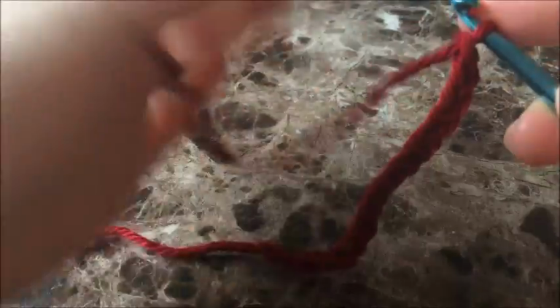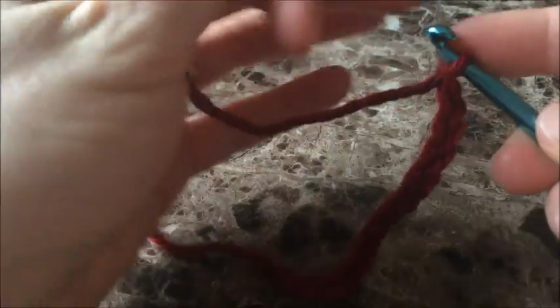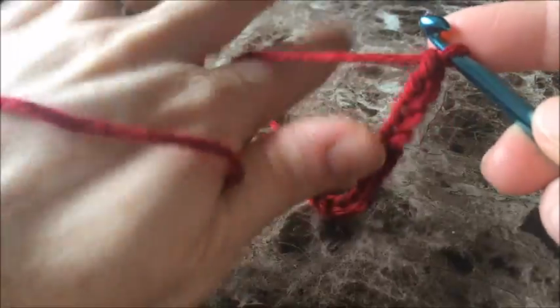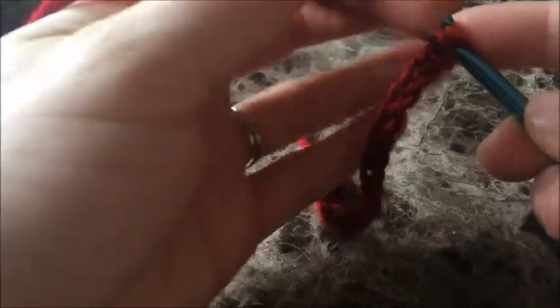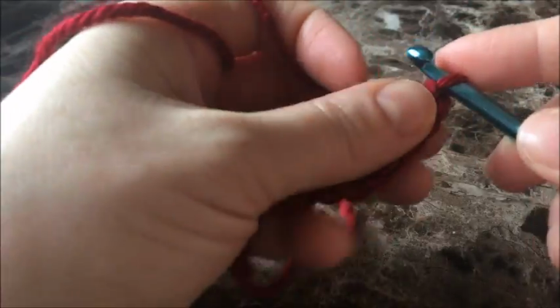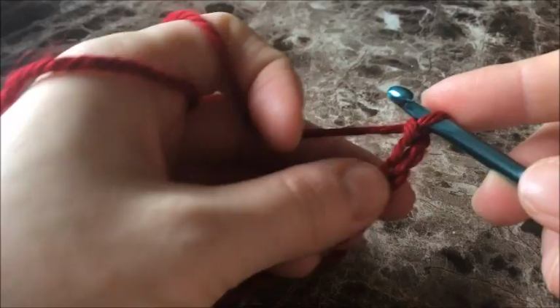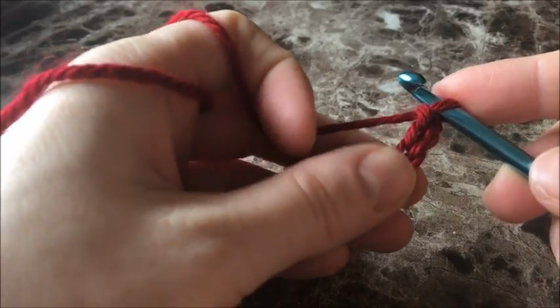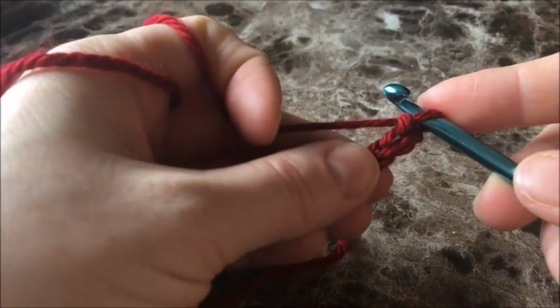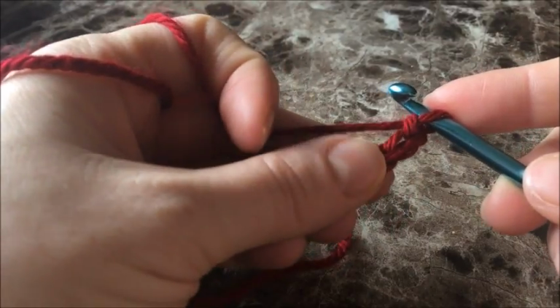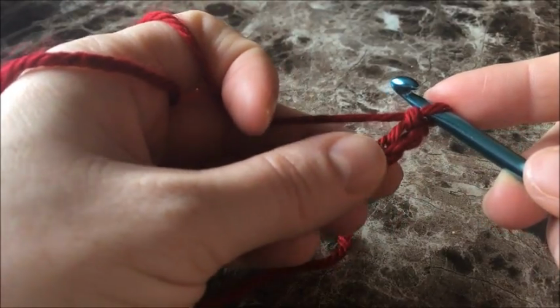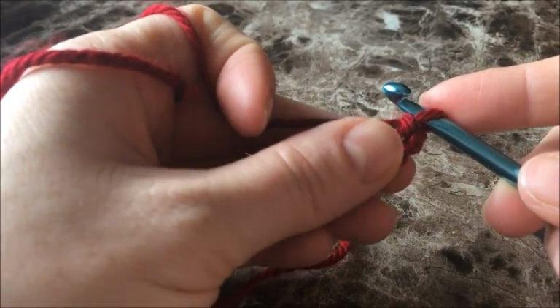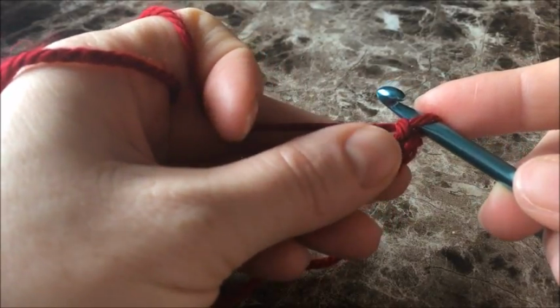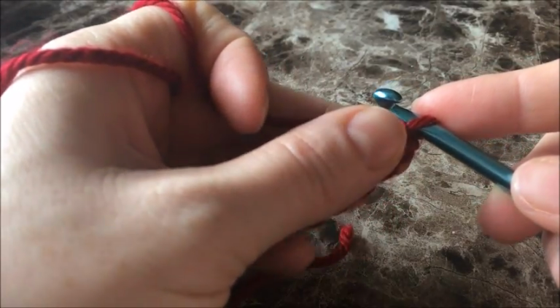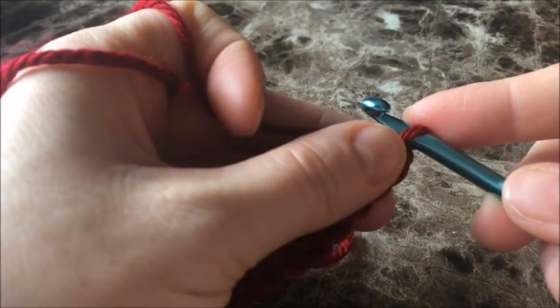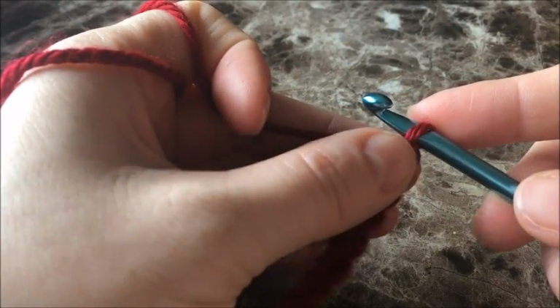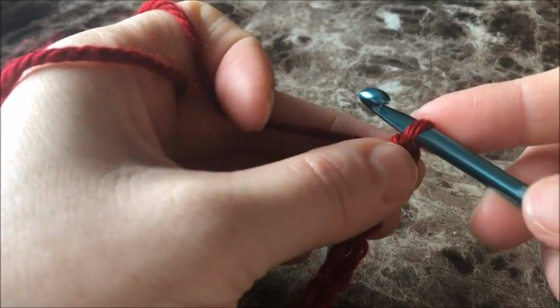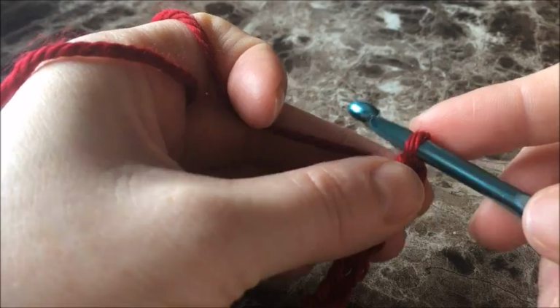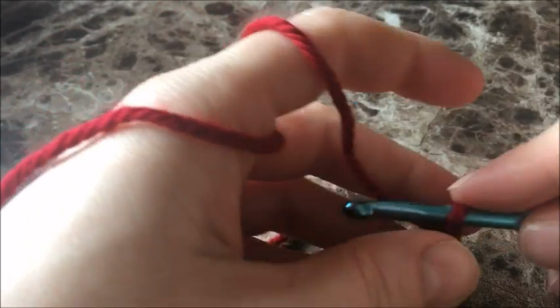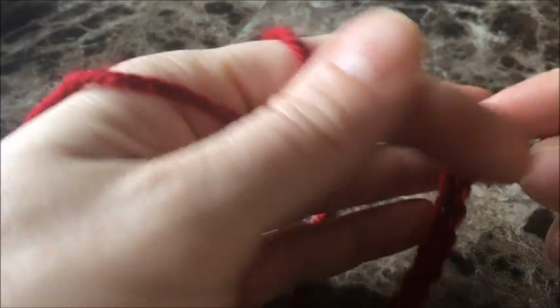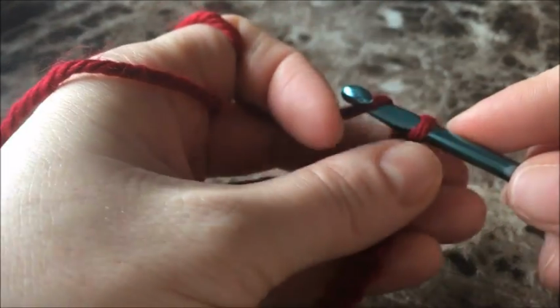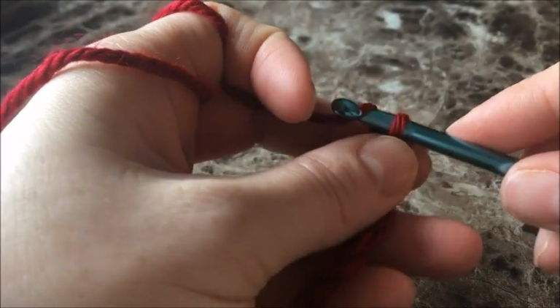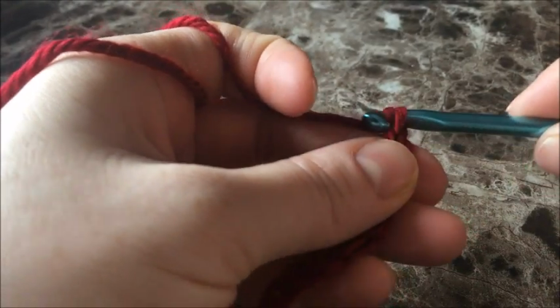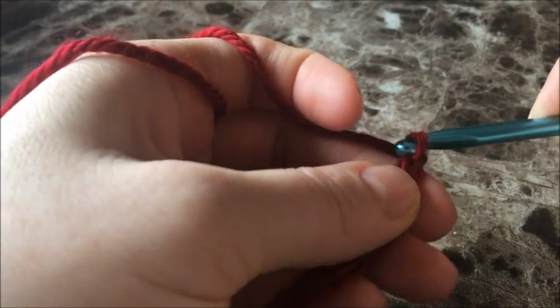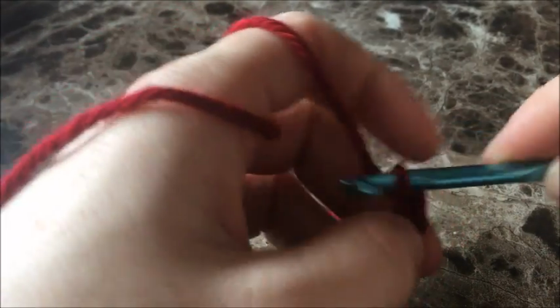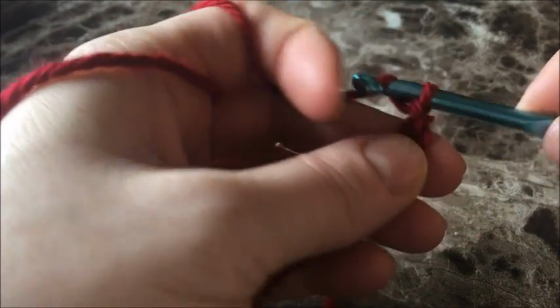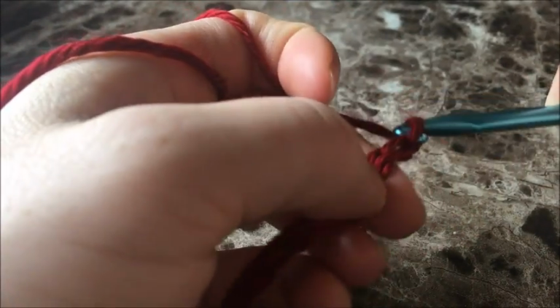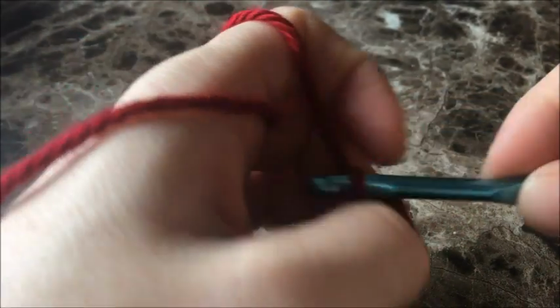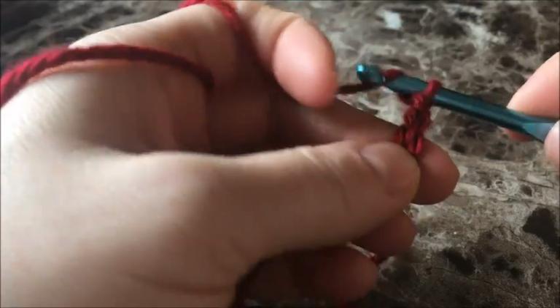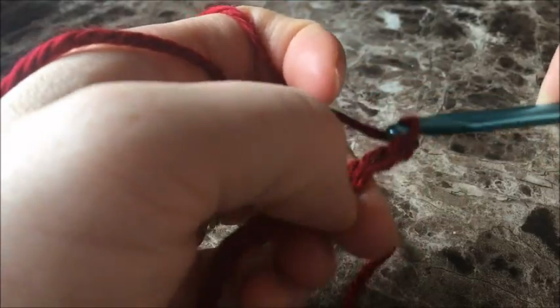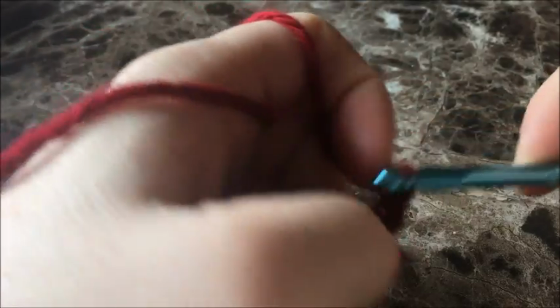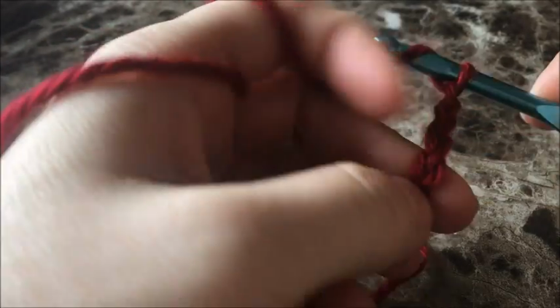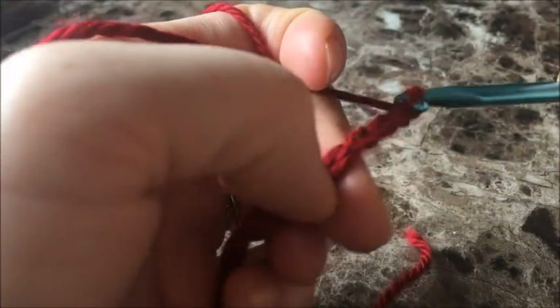Like I said, I'm just doing a little swatch for this video. My chain is 15, and I'm now going to add my 4 at the end, so it's going to be a total of 19 in my chain.